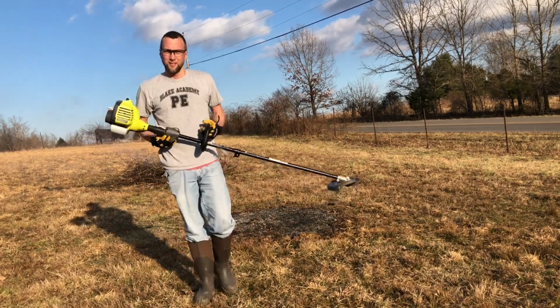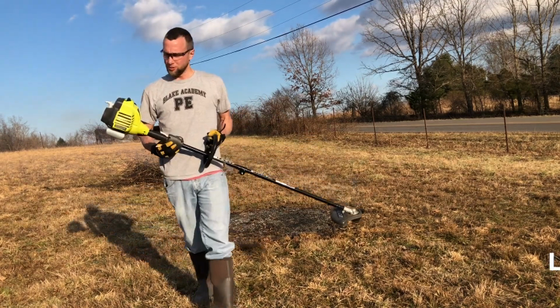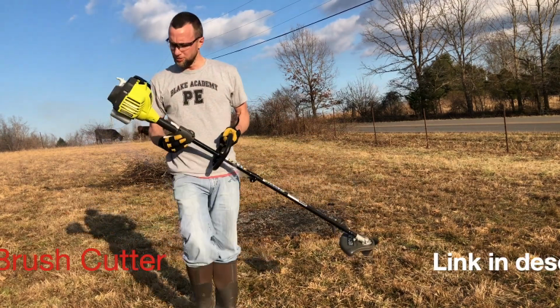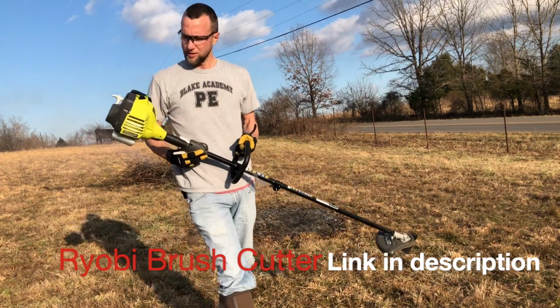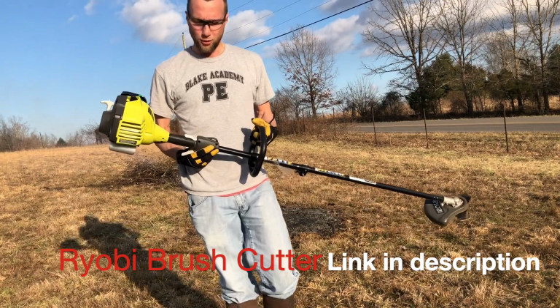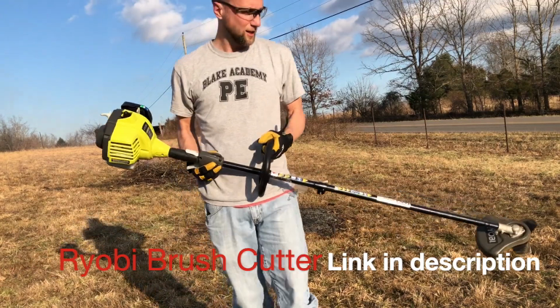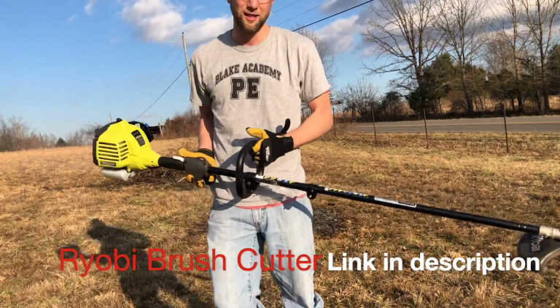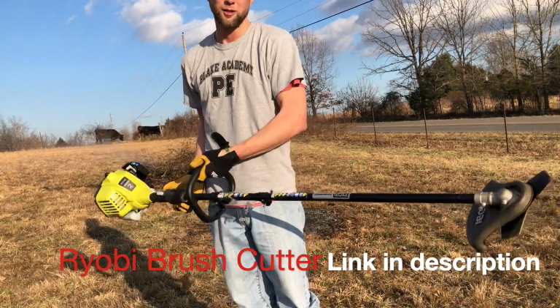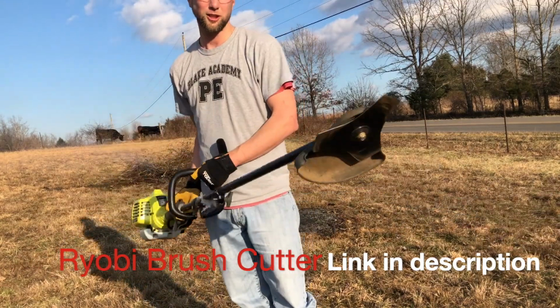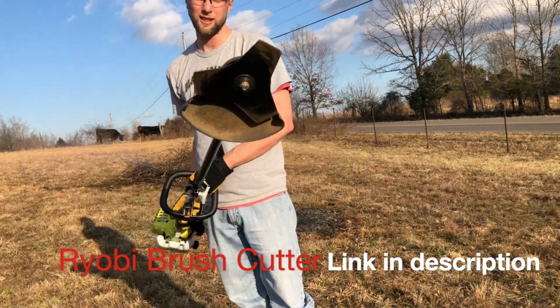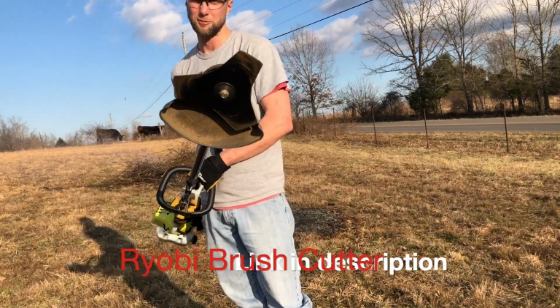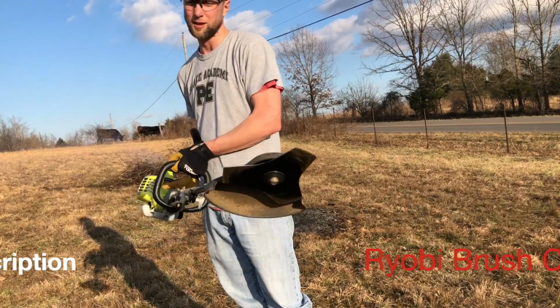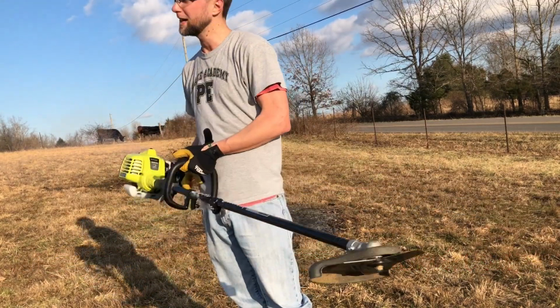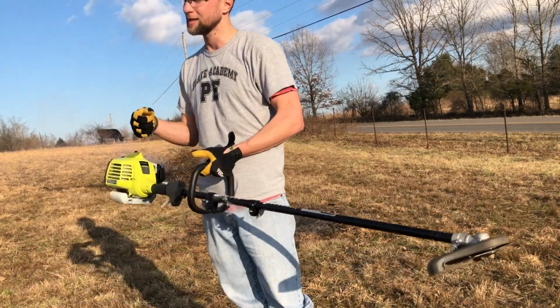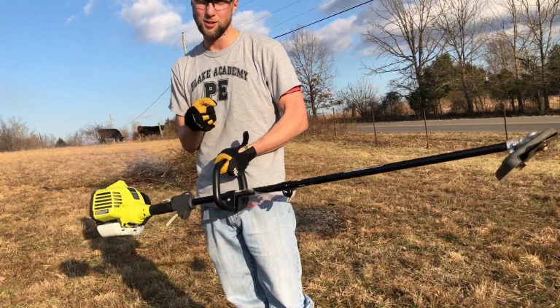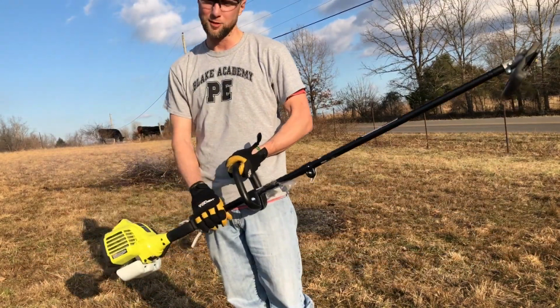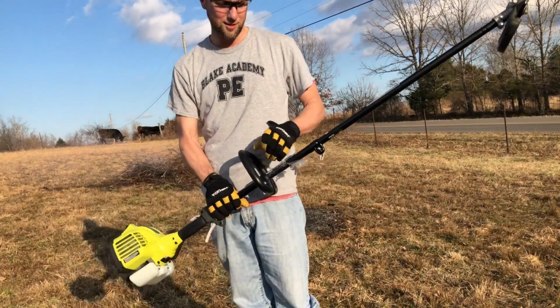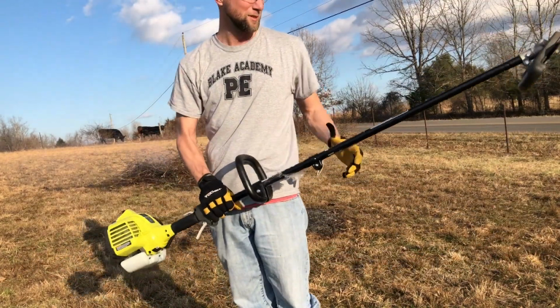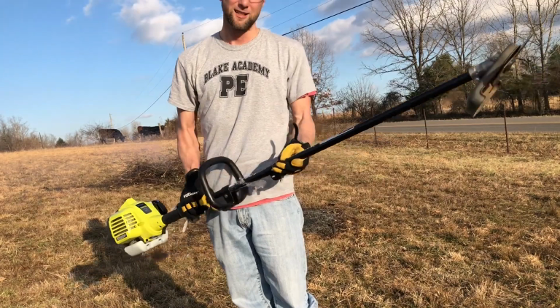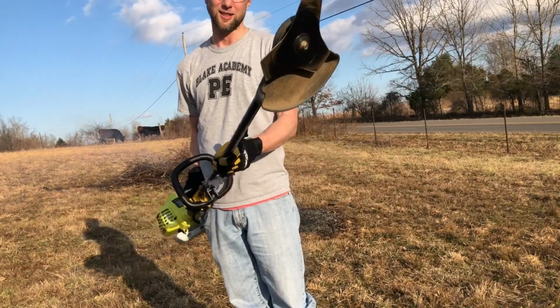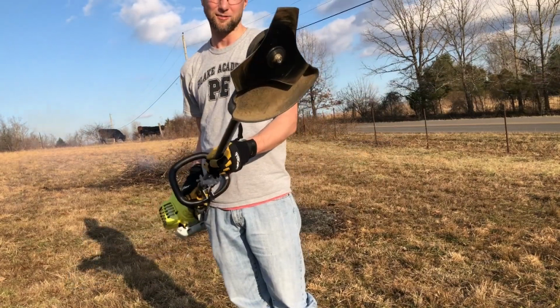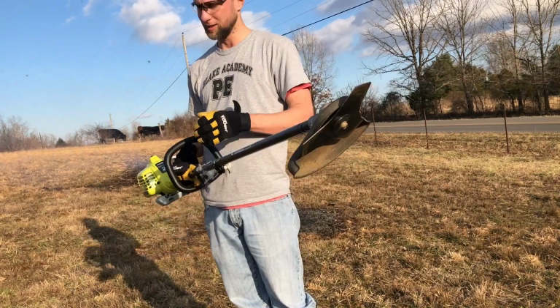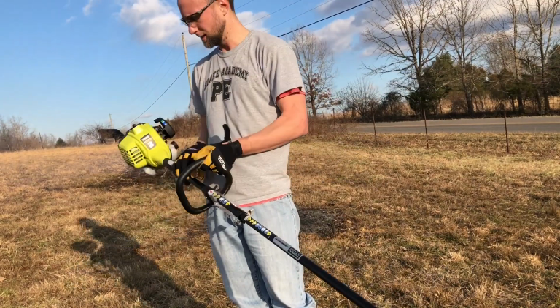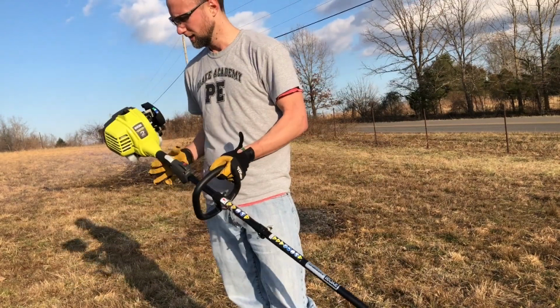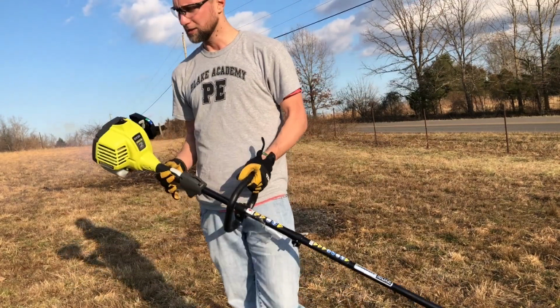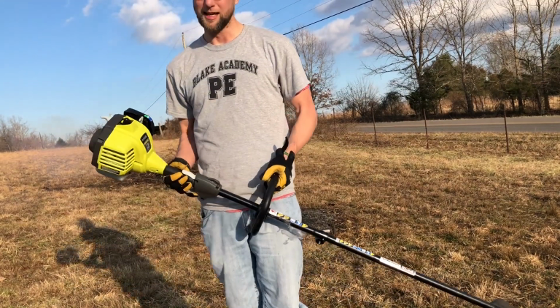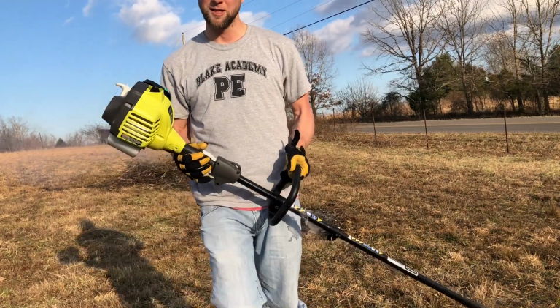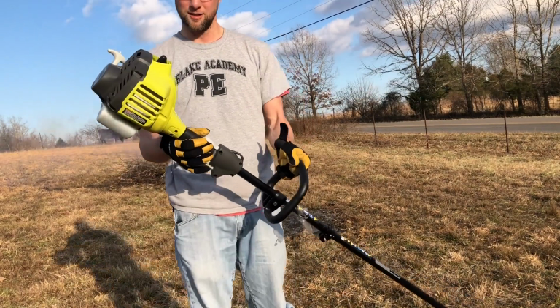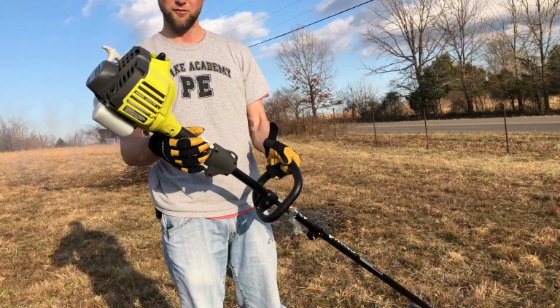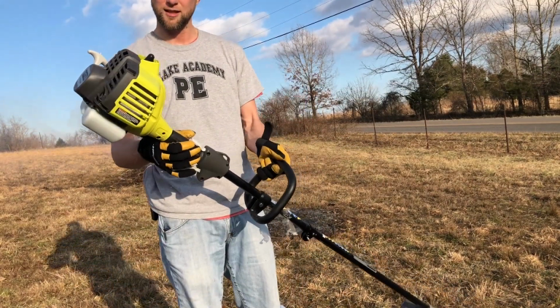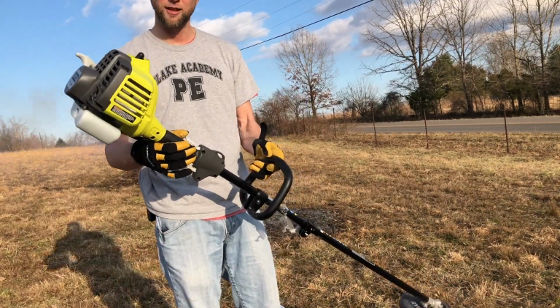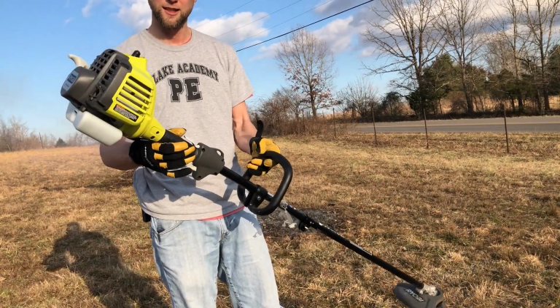The other tool we're using is this Ryobi brush cutter. We did it all by just the hand choppers last time. This thing has saved us a ton of time. I'd definitely recommend it.